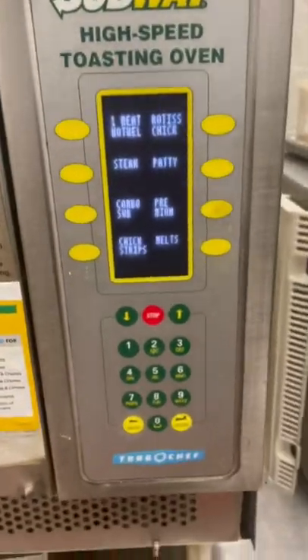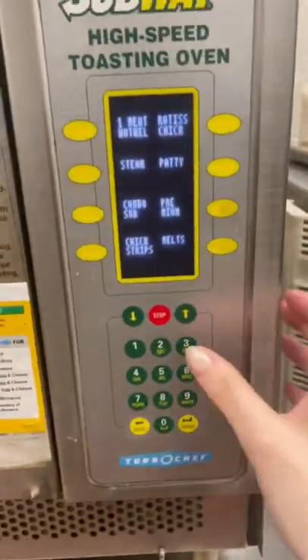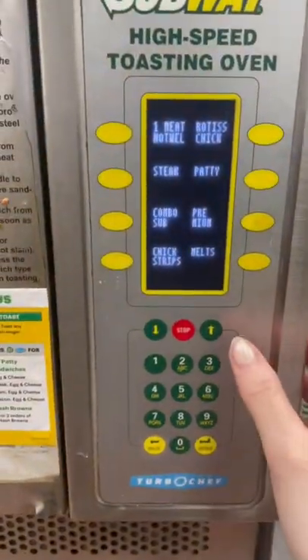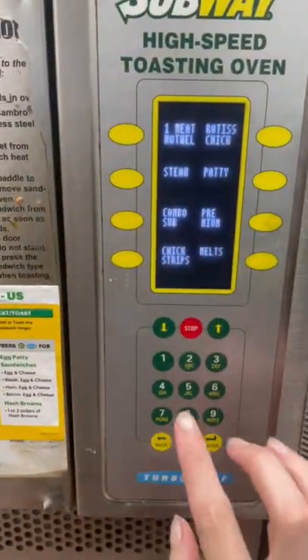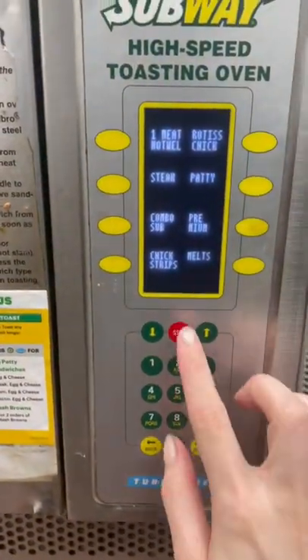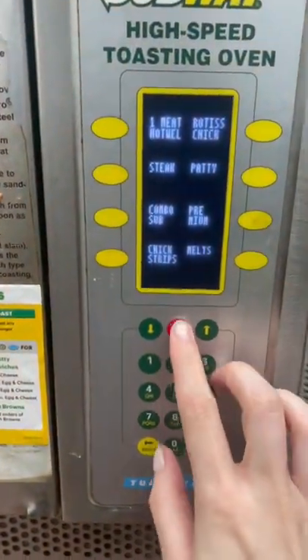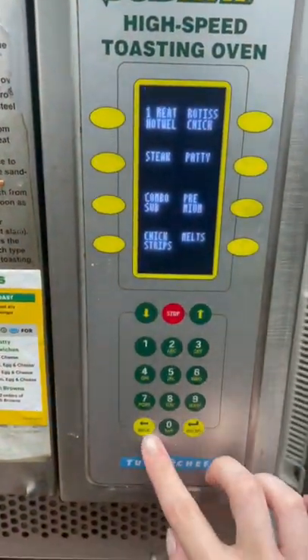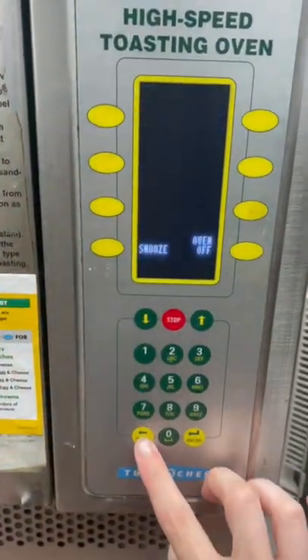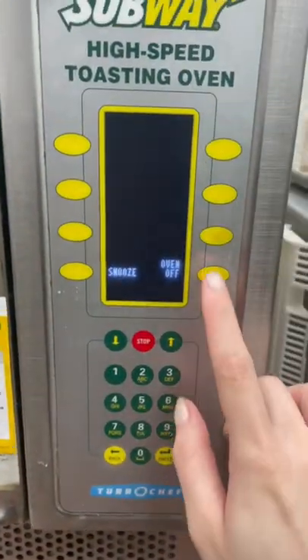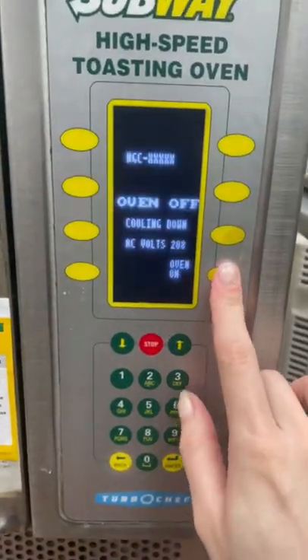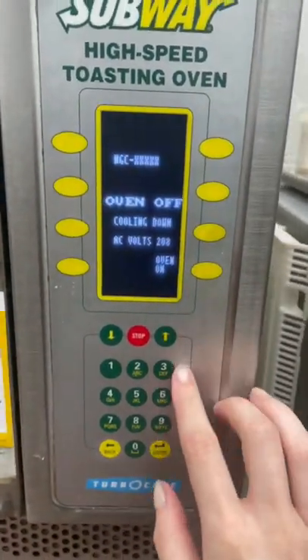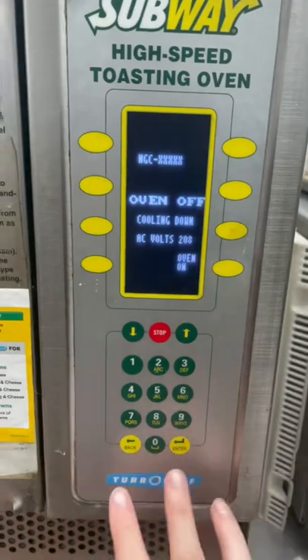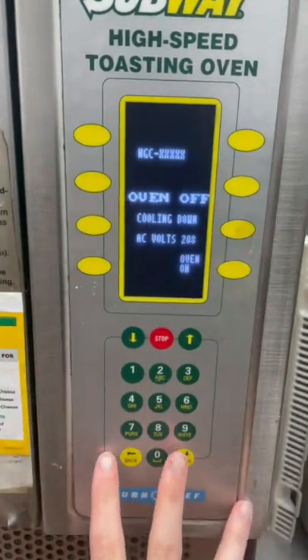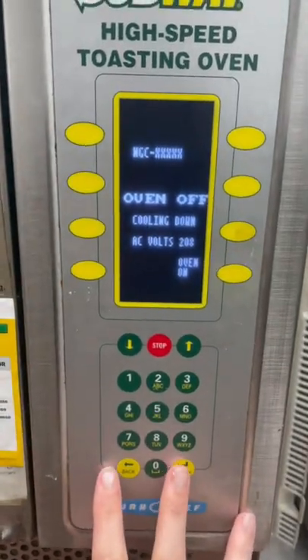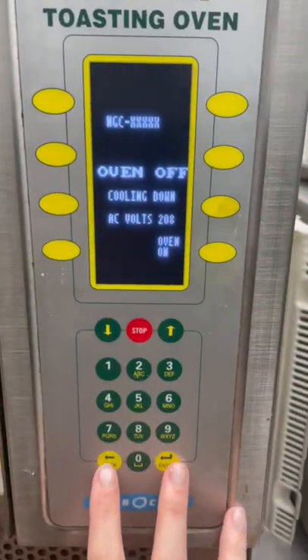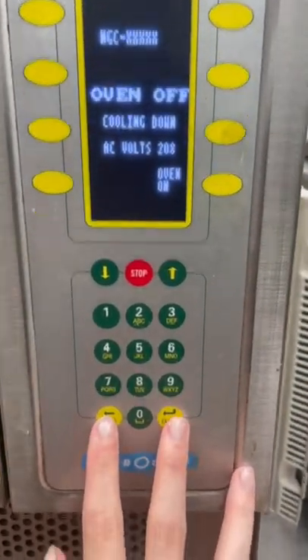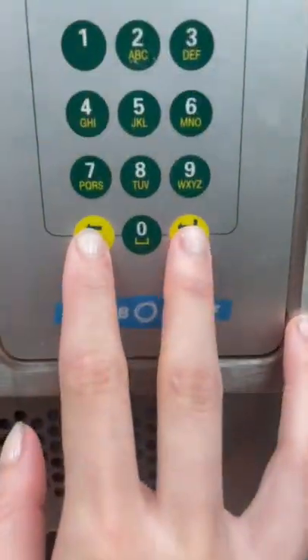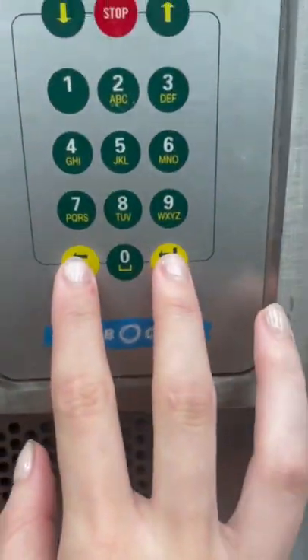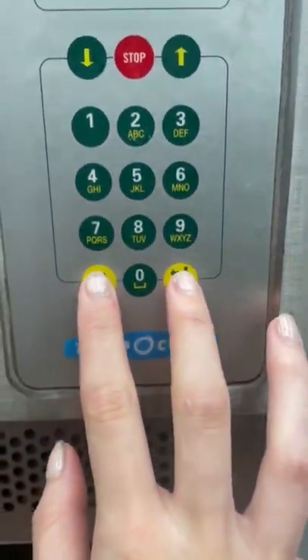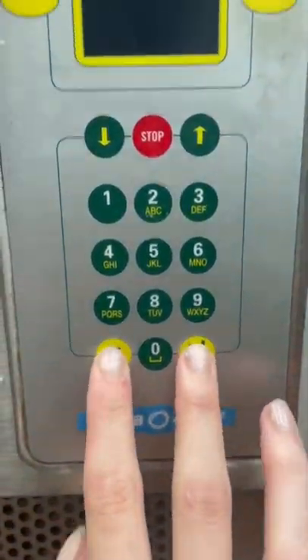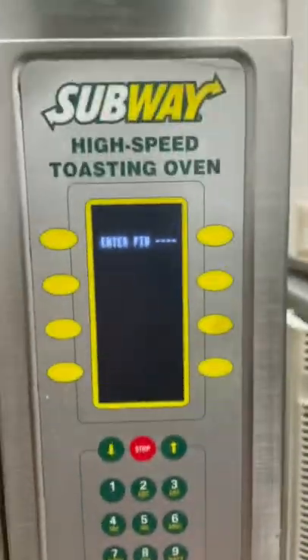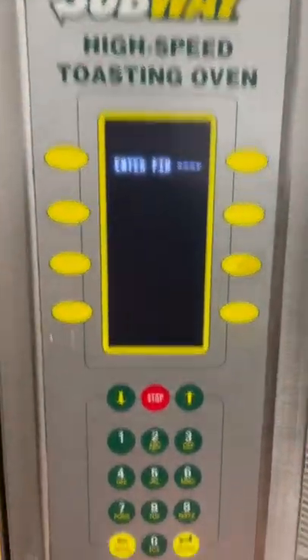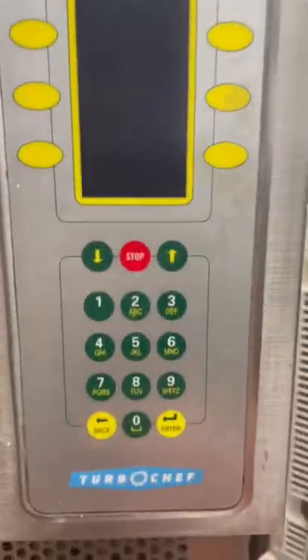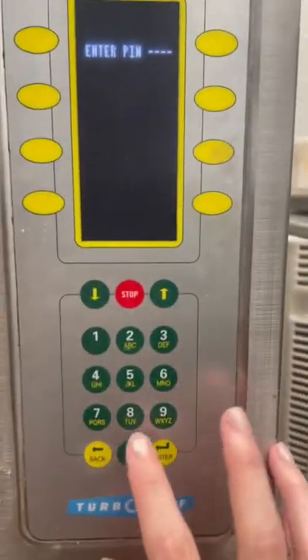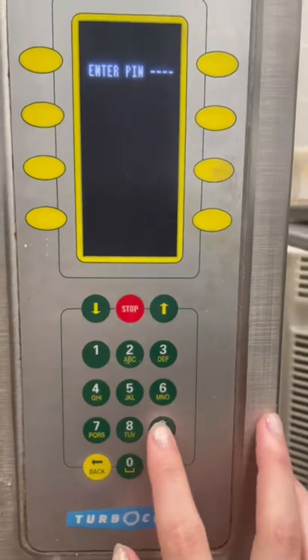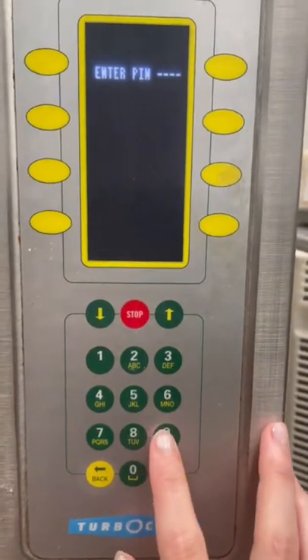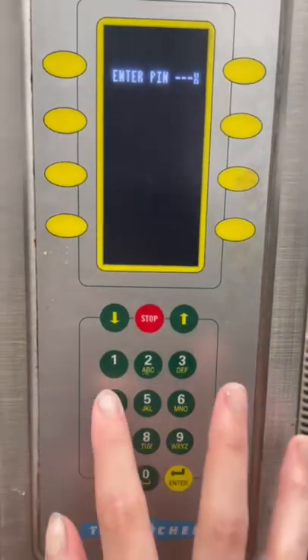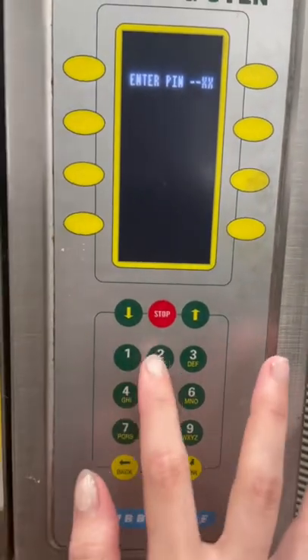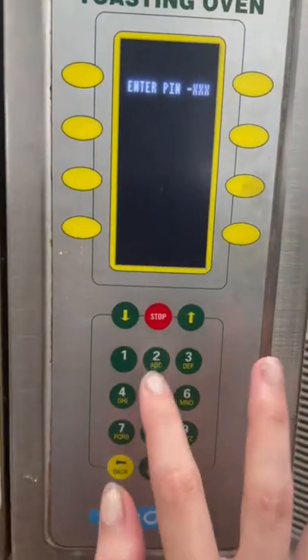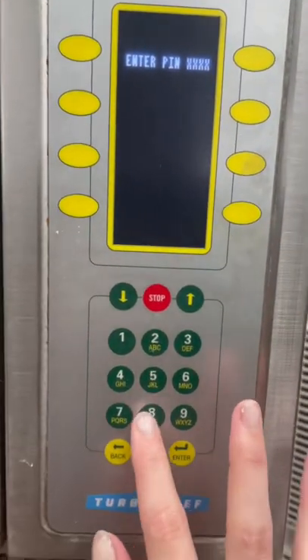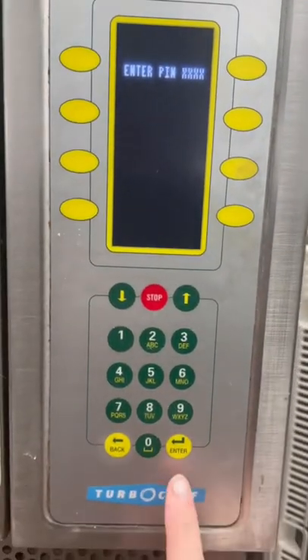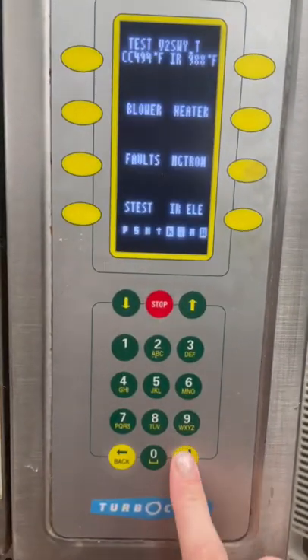So we're going to turn it off, press these two buttons at the same time, it's going to pop this up and the passcode is 9428, enter.